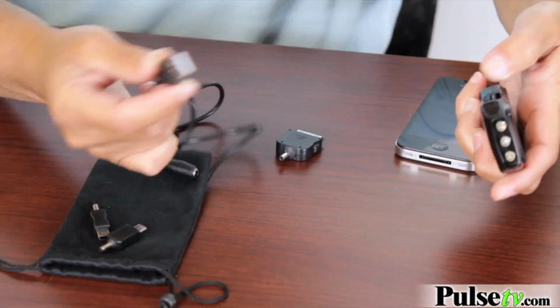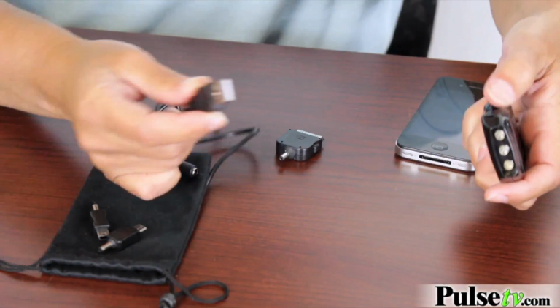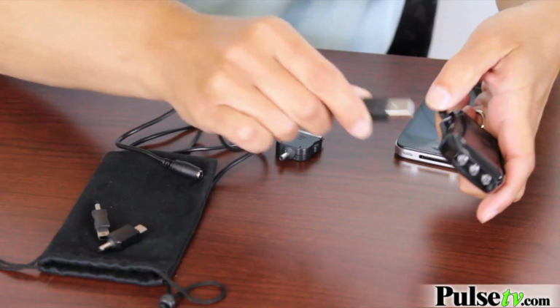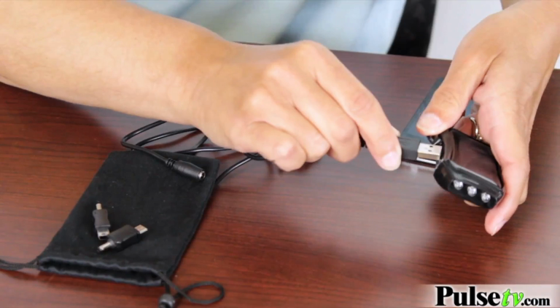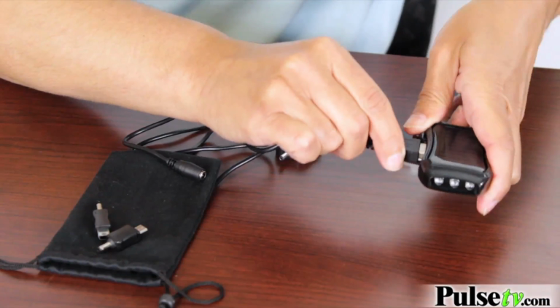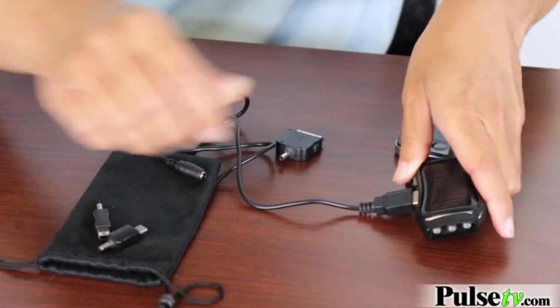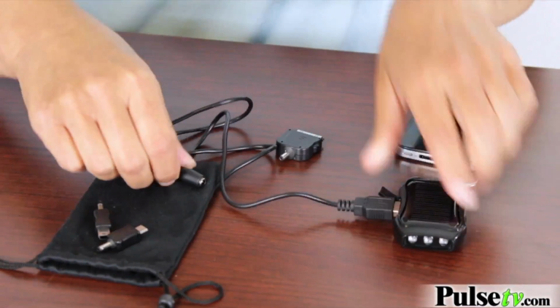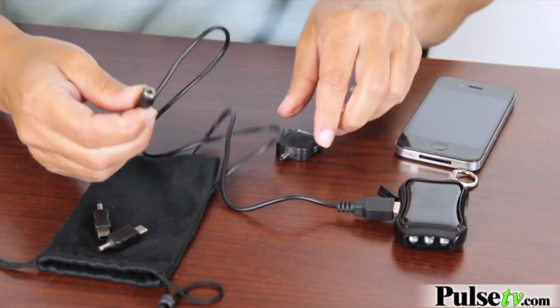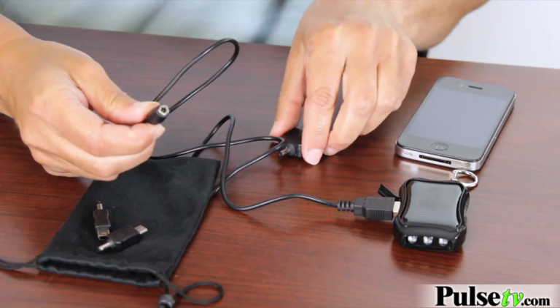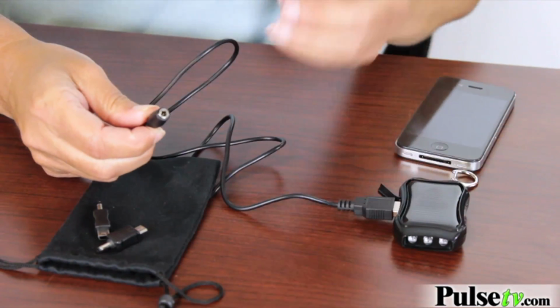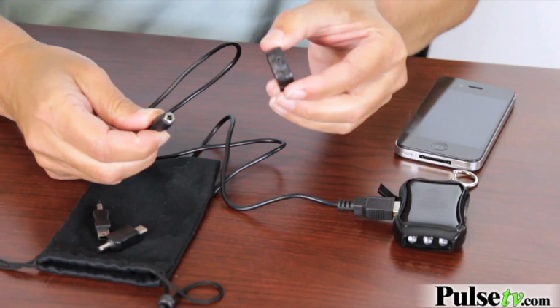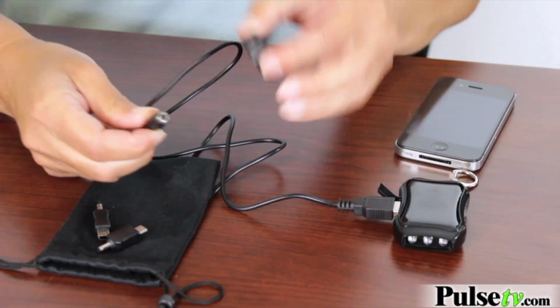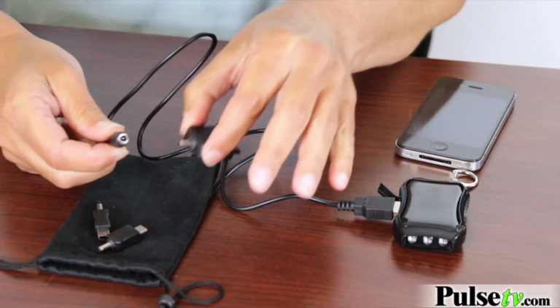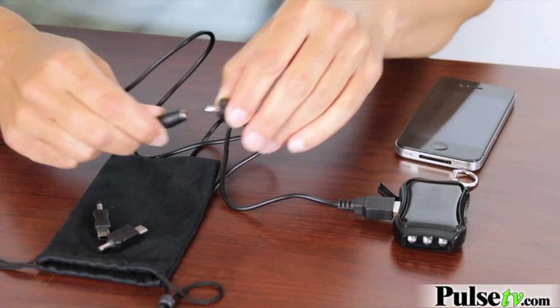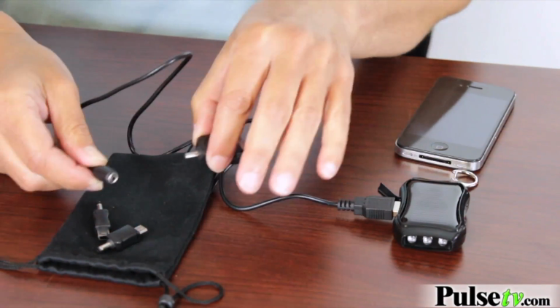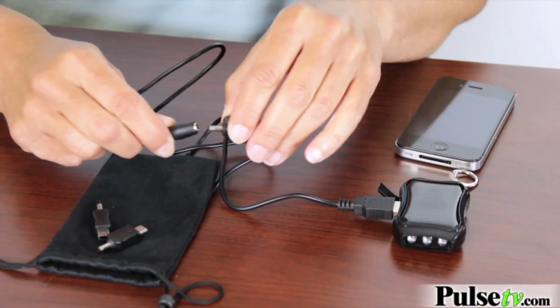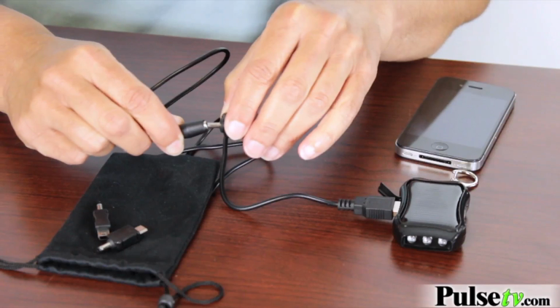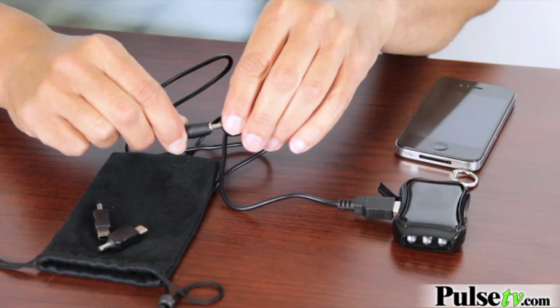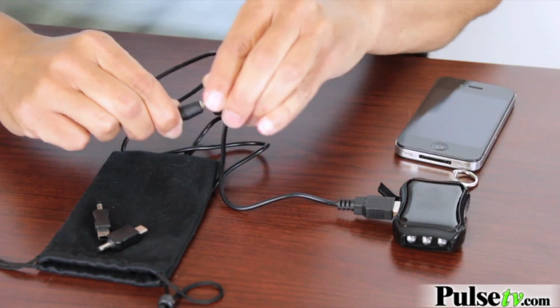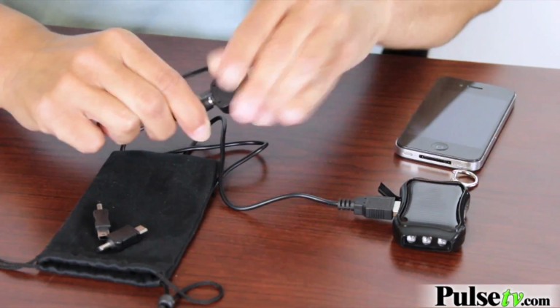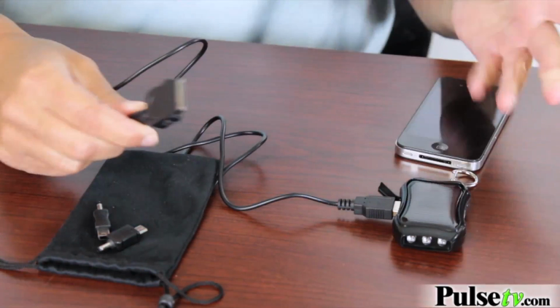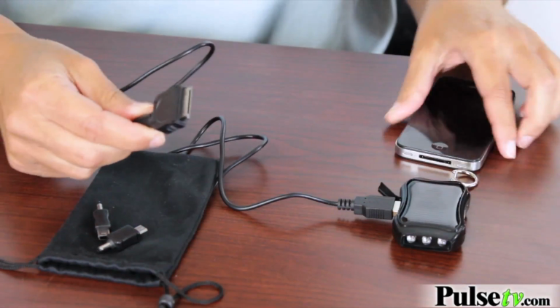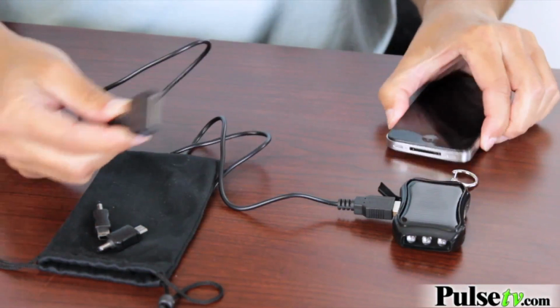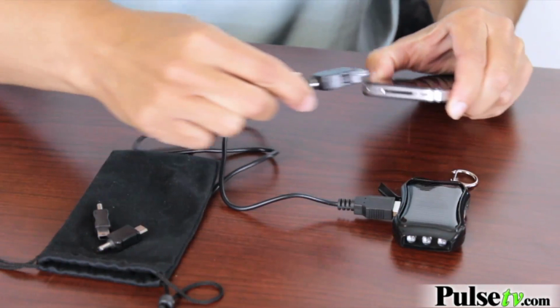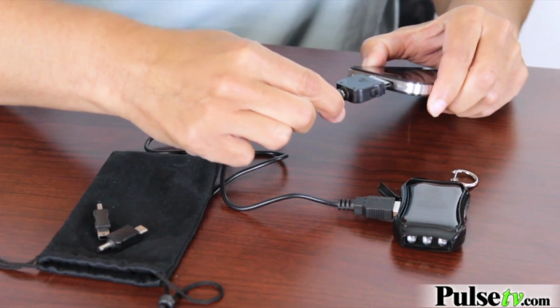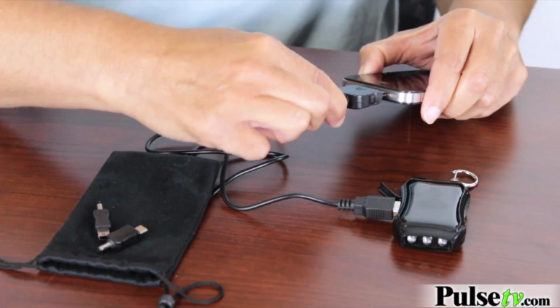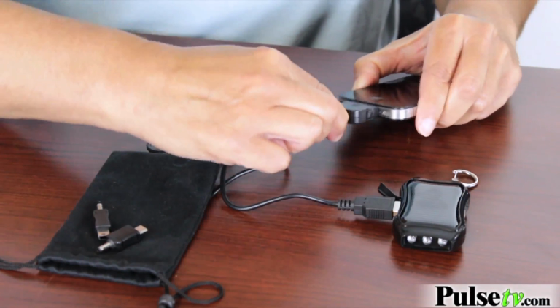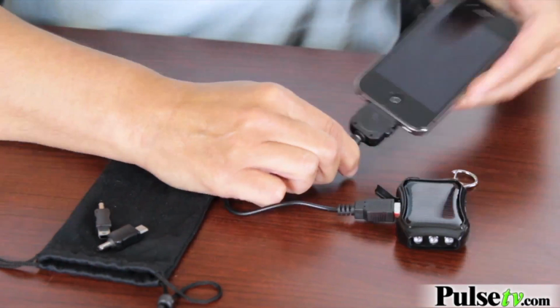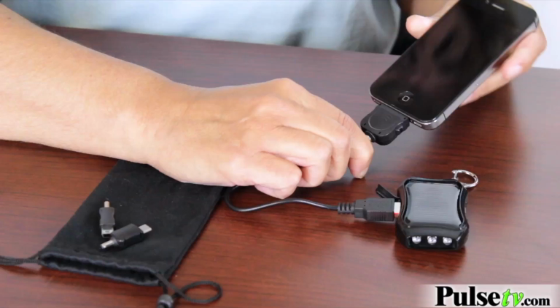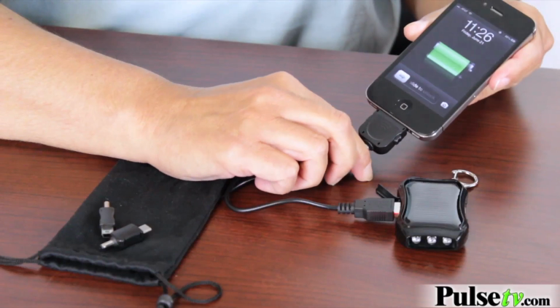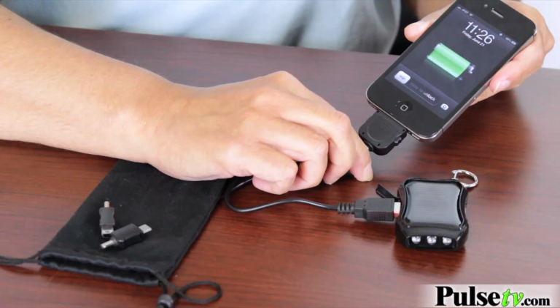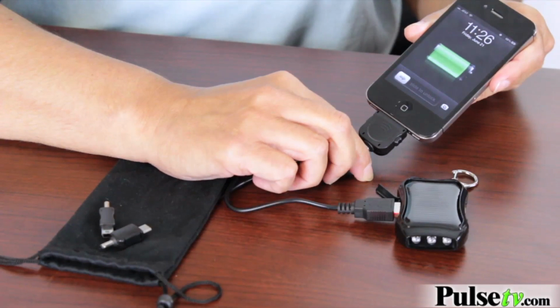Let me take it, plug it into the USB cord, take the other part, pick the correct tip — you get three to choose from, or if you have a different cord use your own cord — plug it in and it's charging.